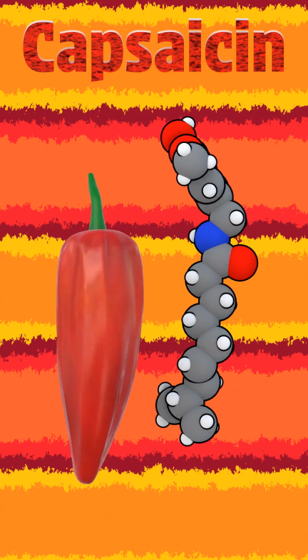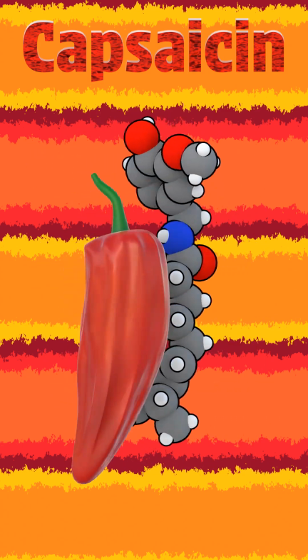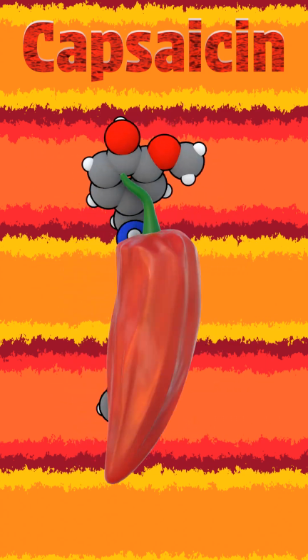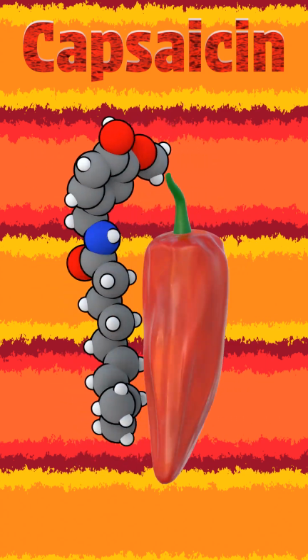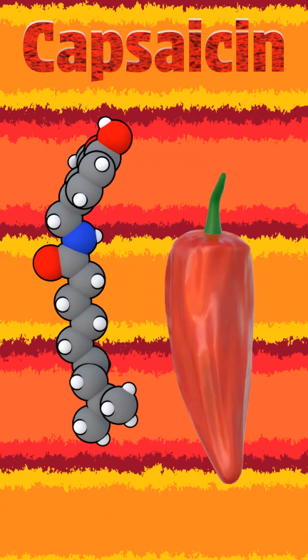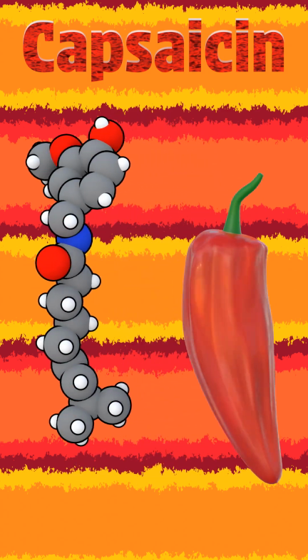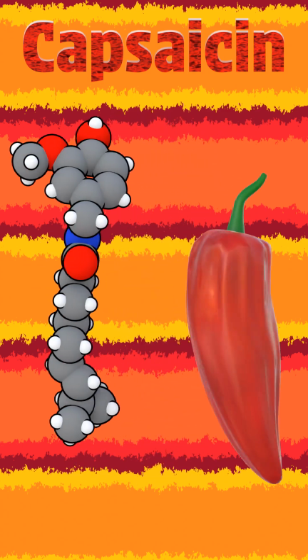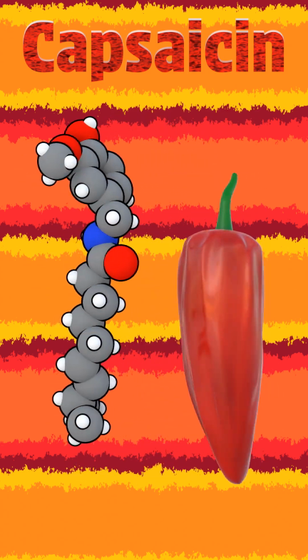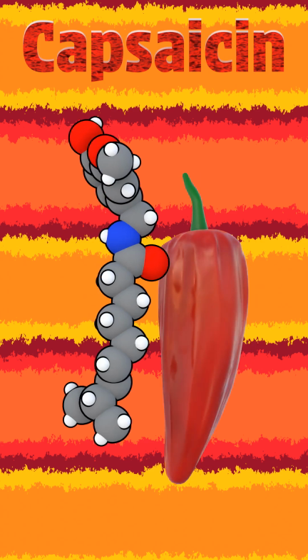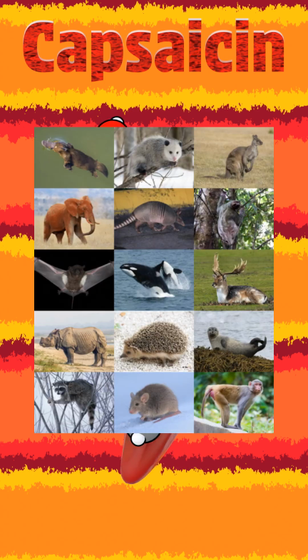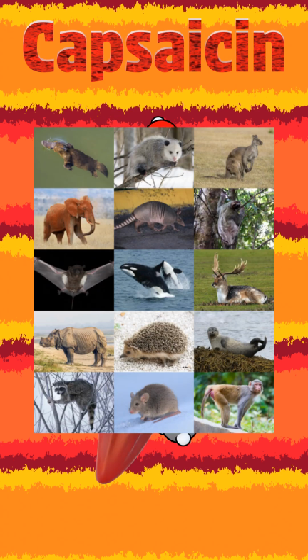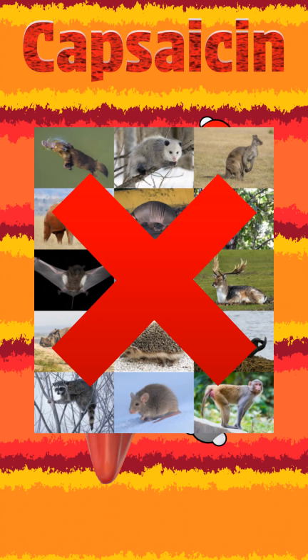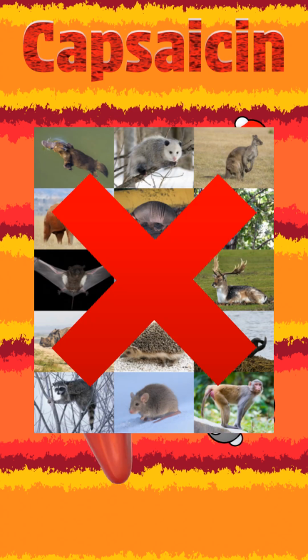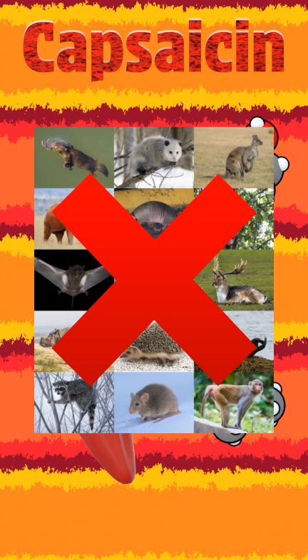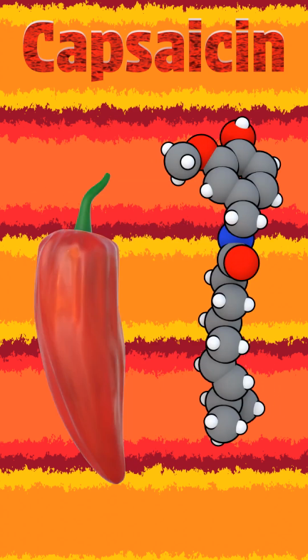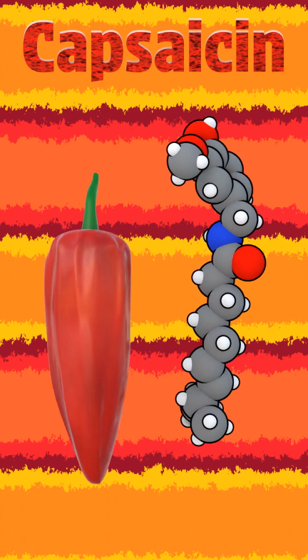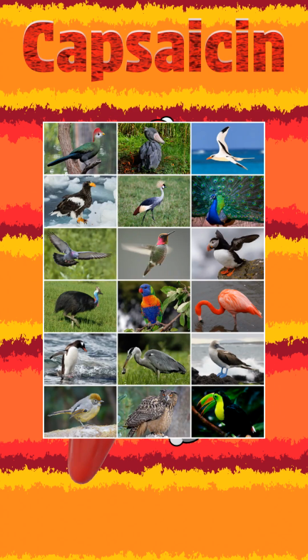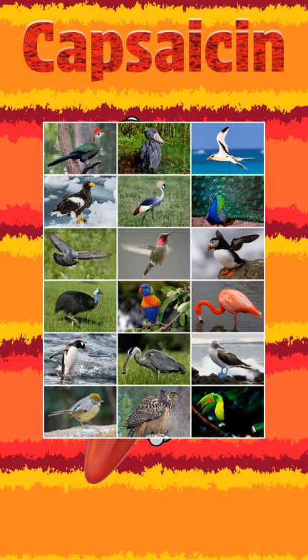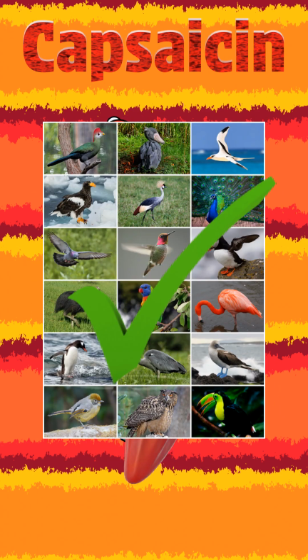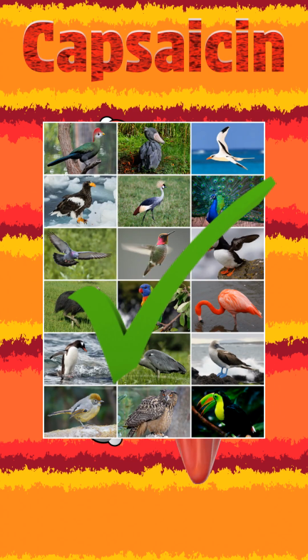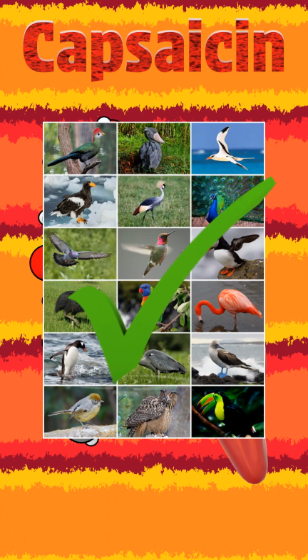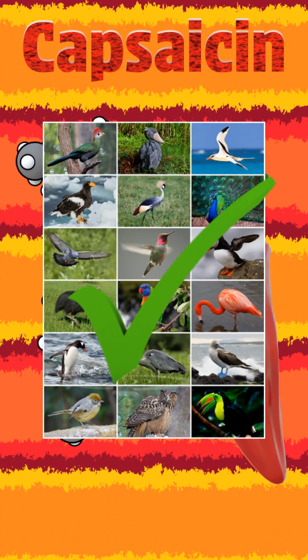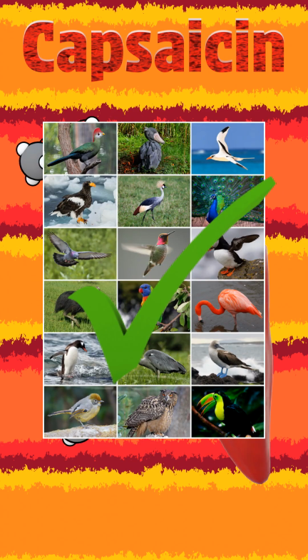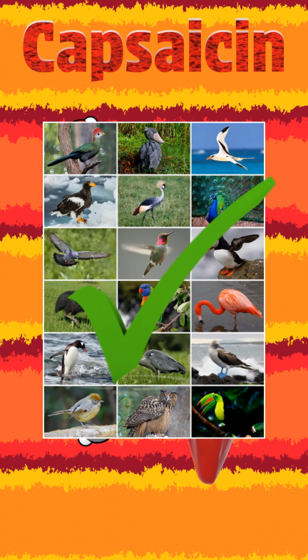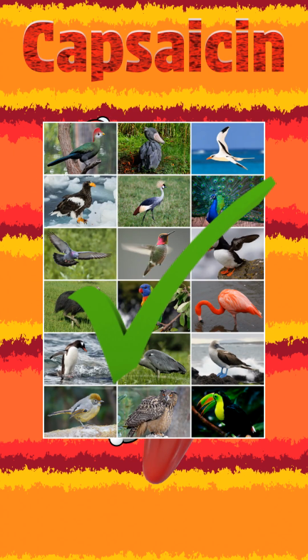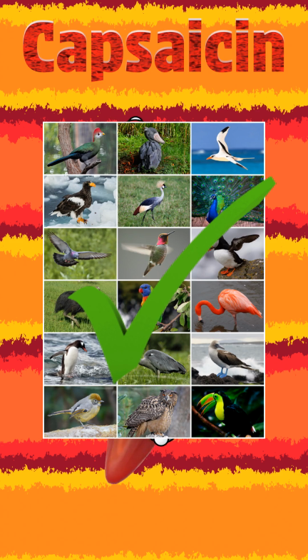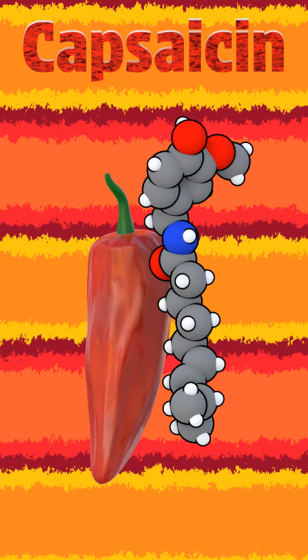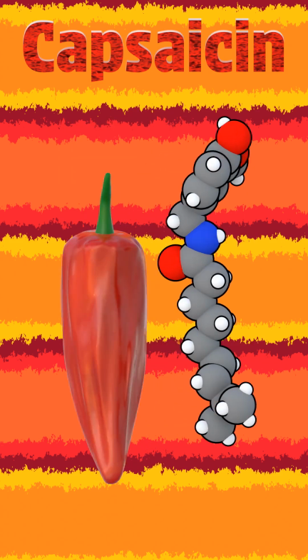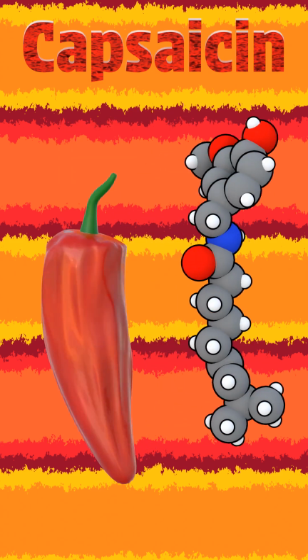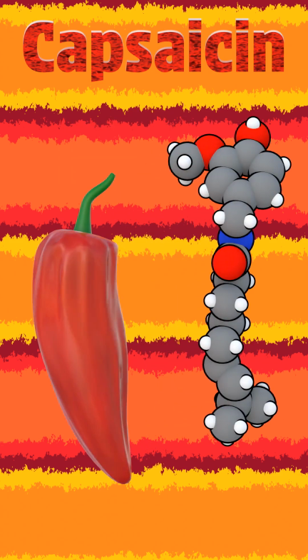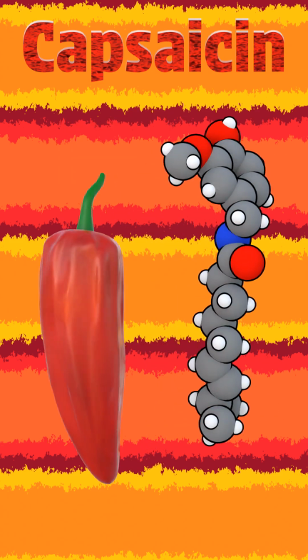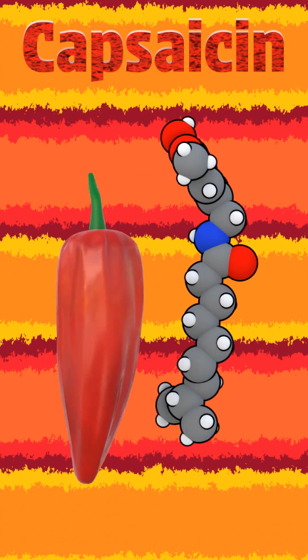Biologically, capsaicin likely evolved as a defense mechanism against mammalian herbivory, leaving birds — who lack the TRPV1 receptor and are important seed dispersers — insensitive to its effects.